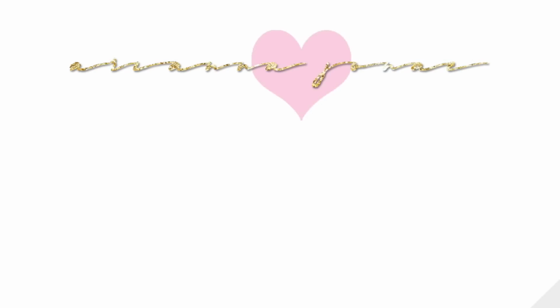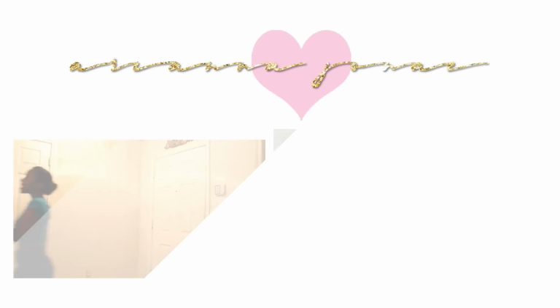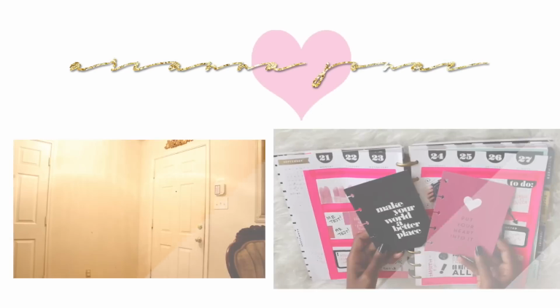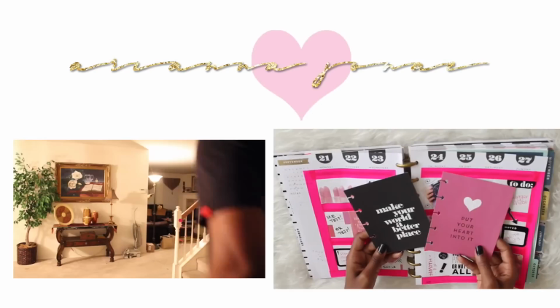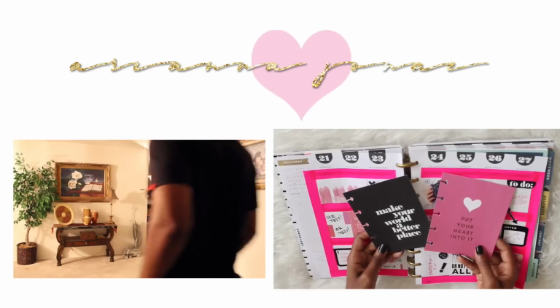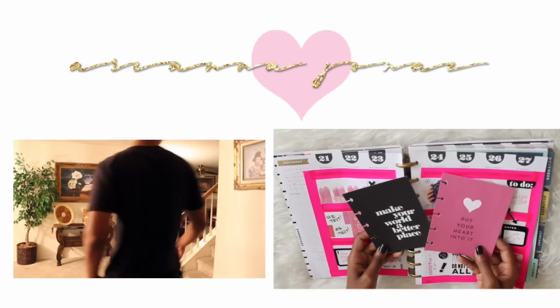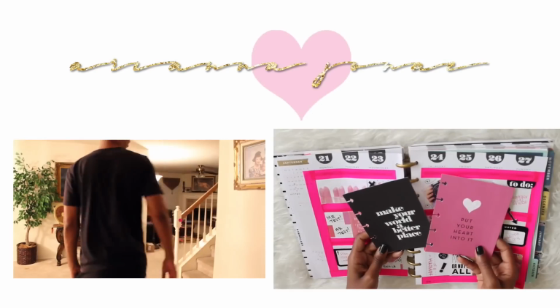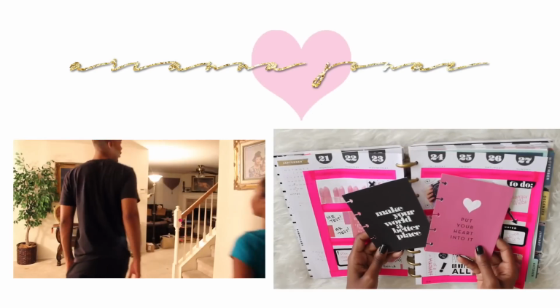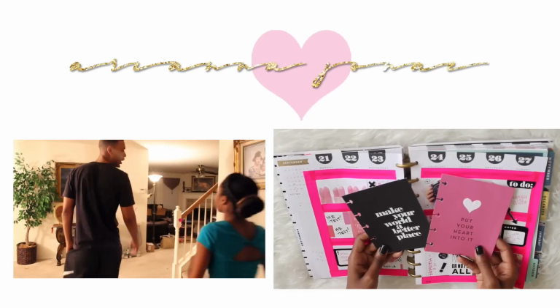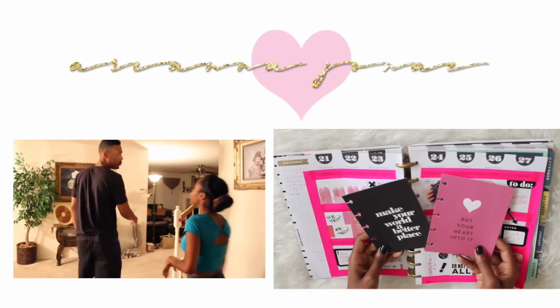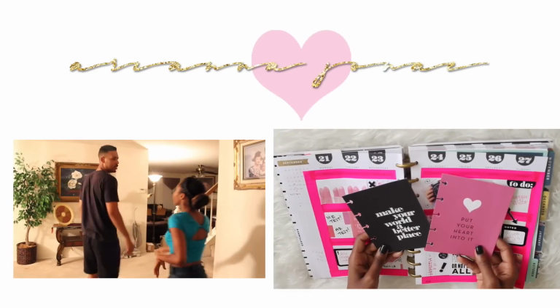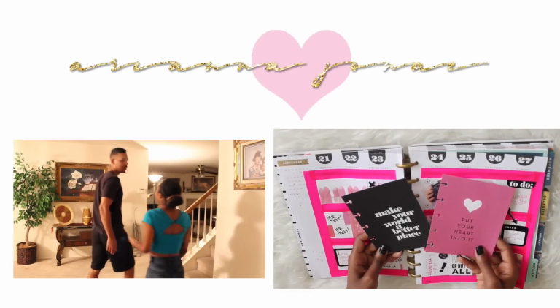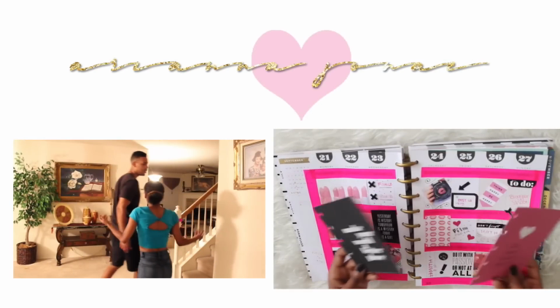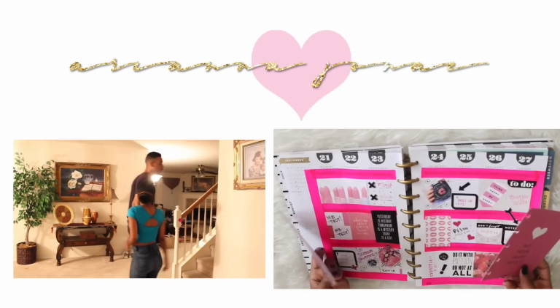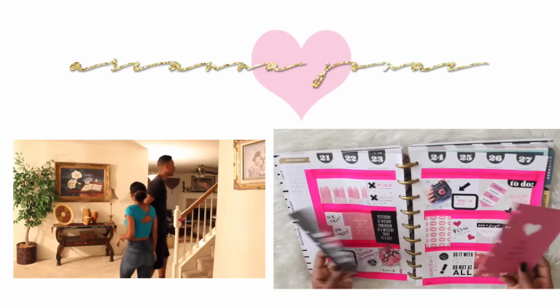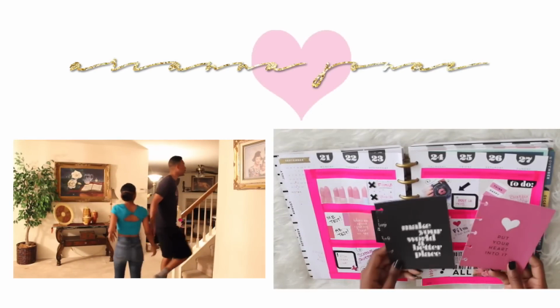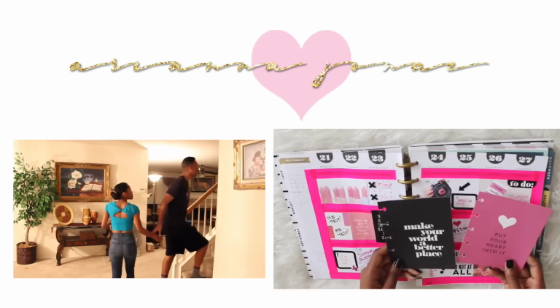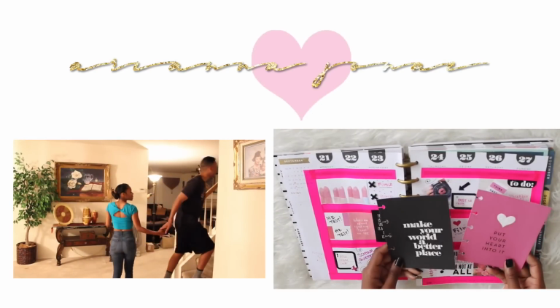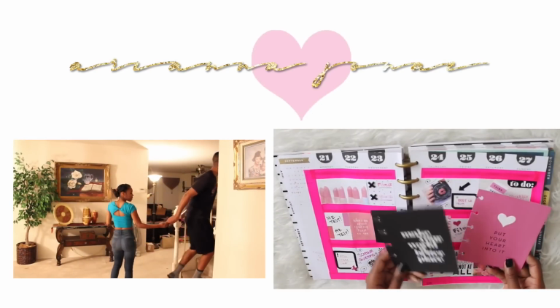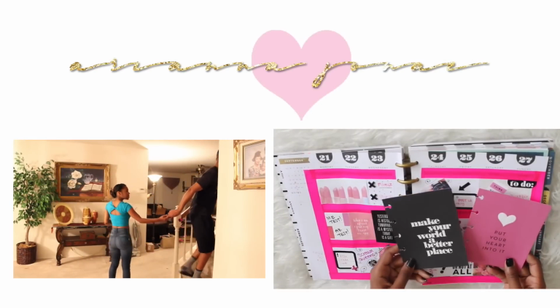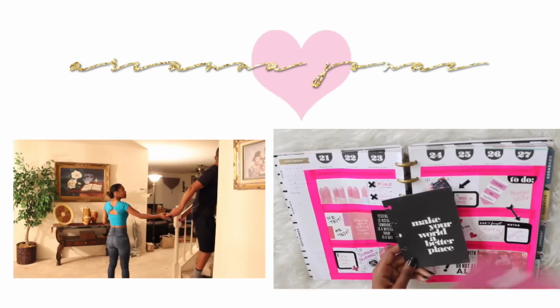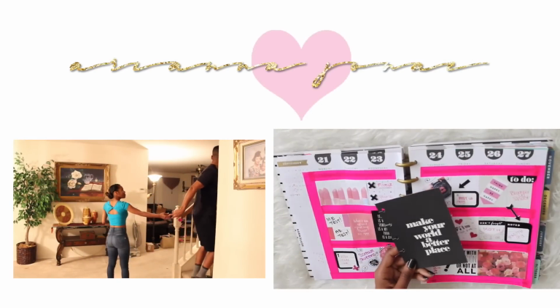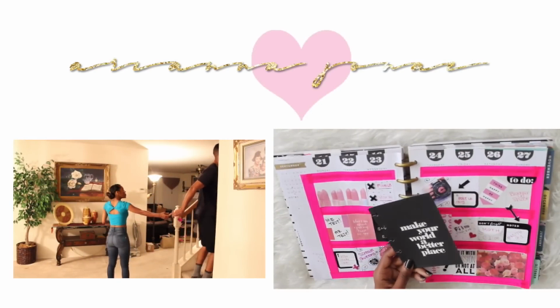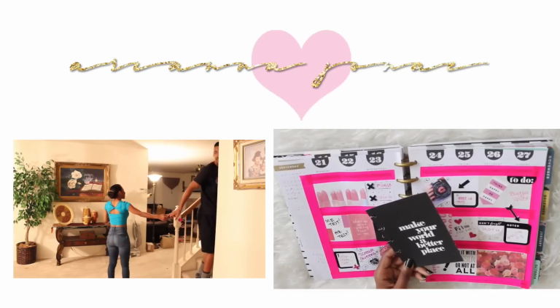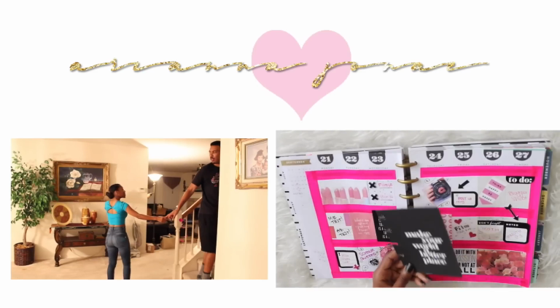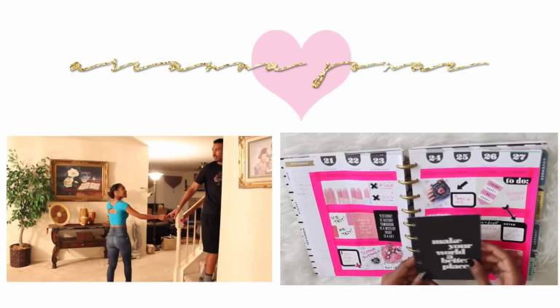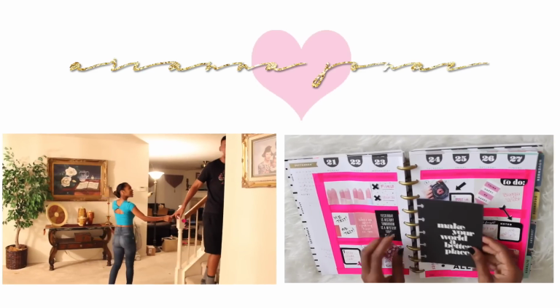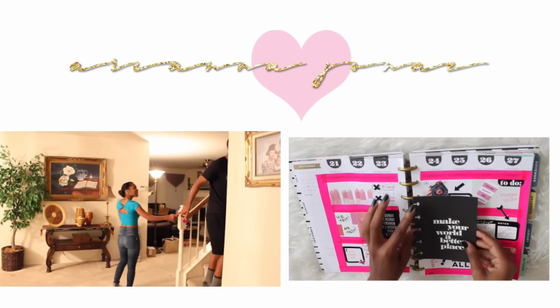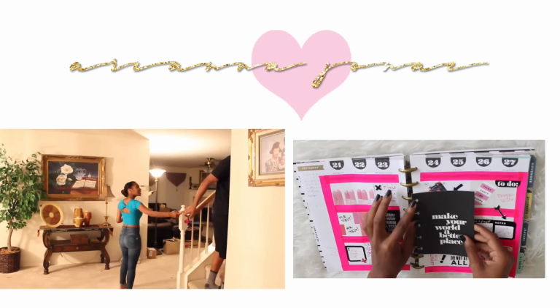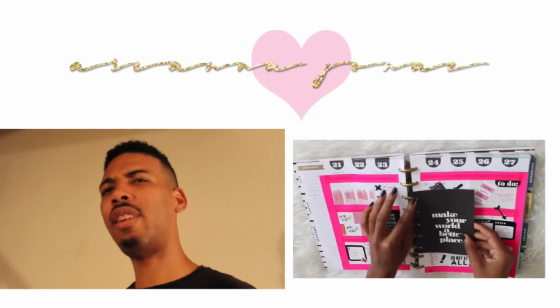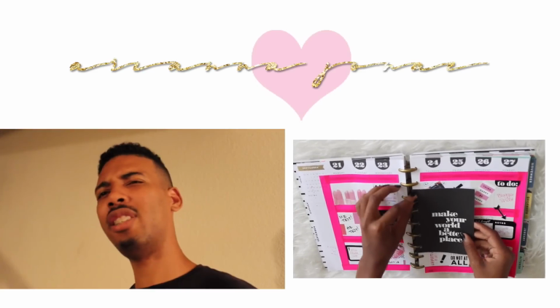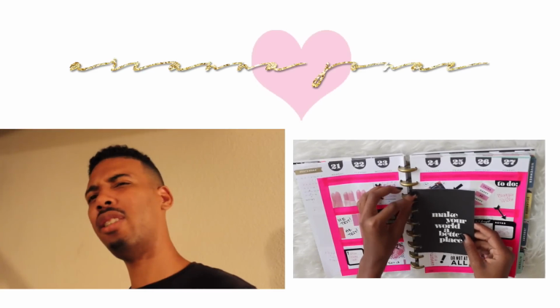Something extra — these cute cards I actually got from Me and My Big Ideas, which are the people that make the Happy Planner. Netflix and chill.